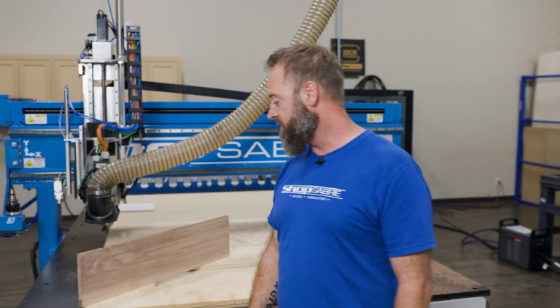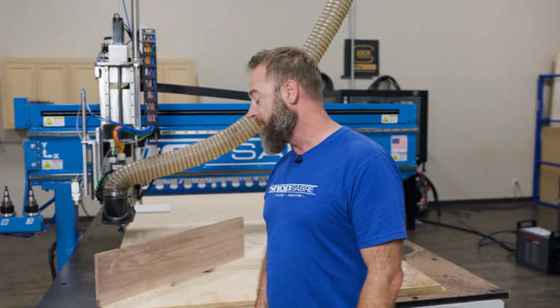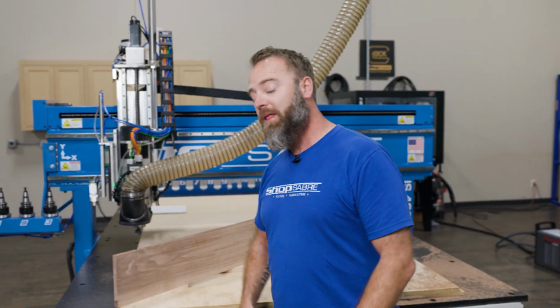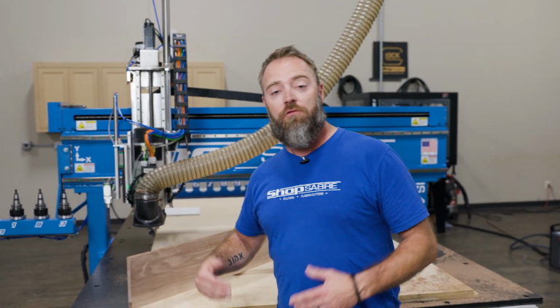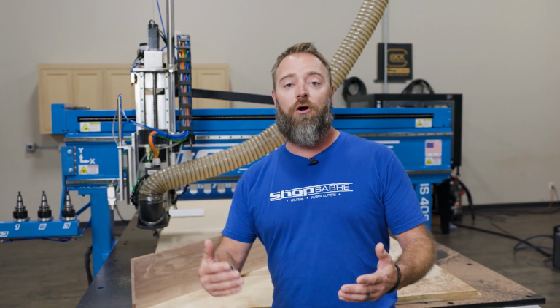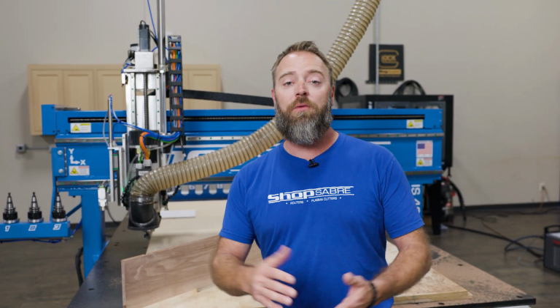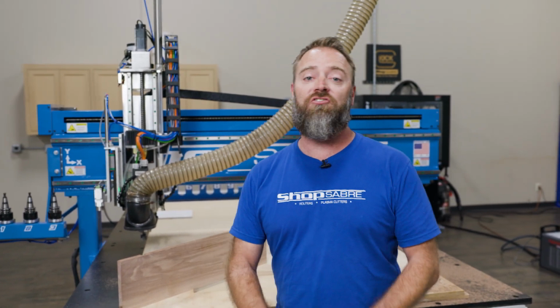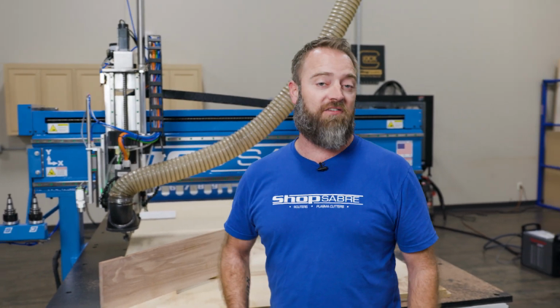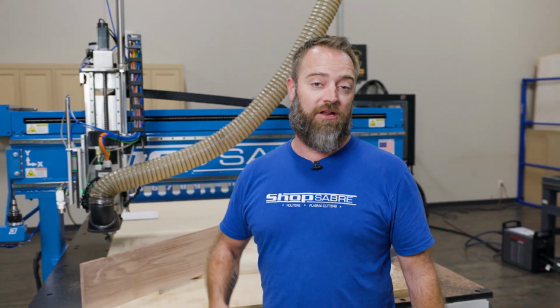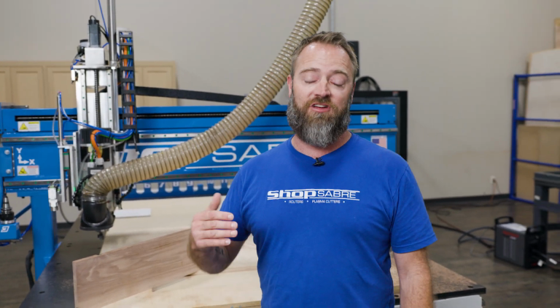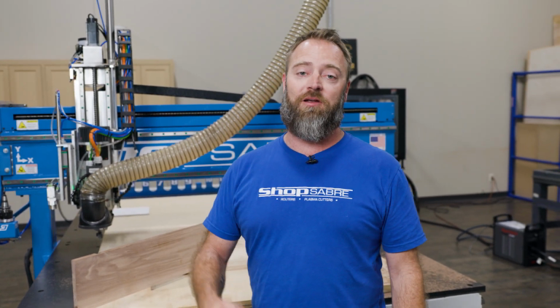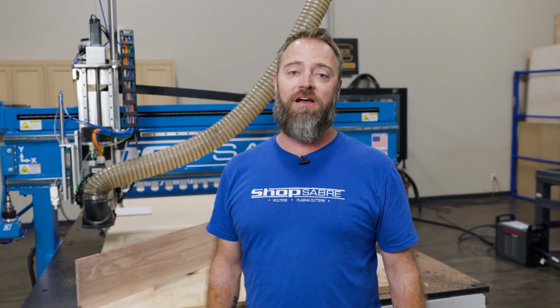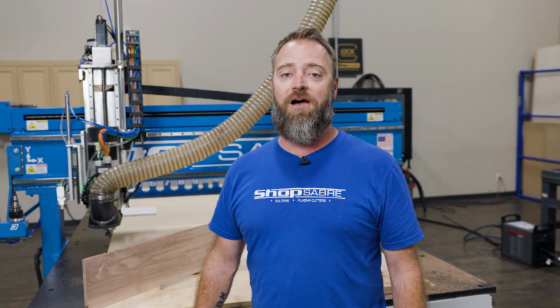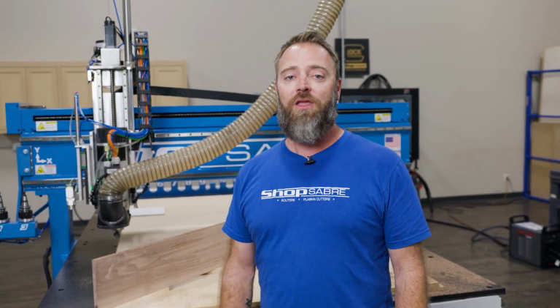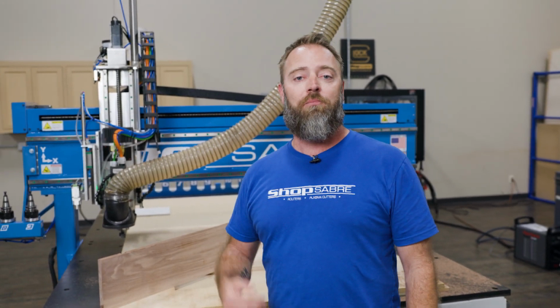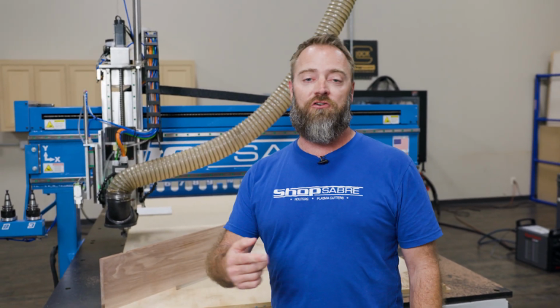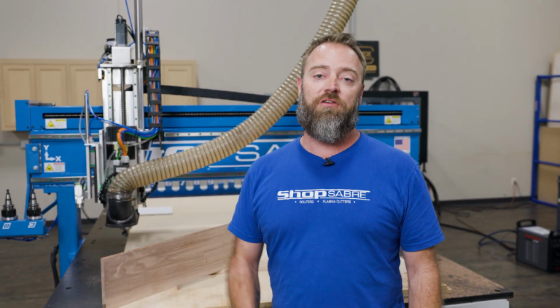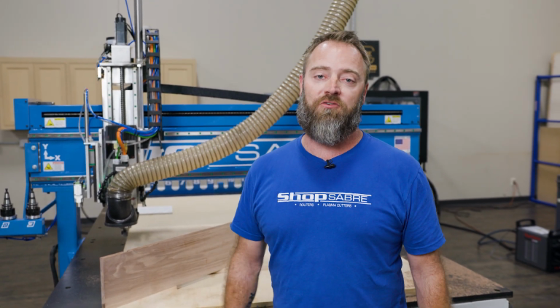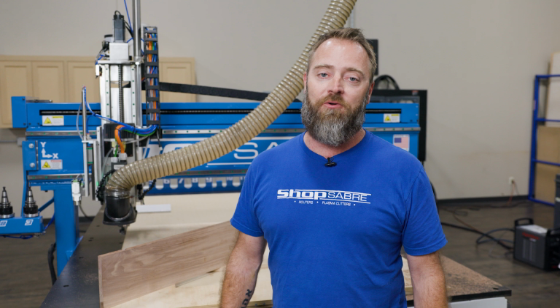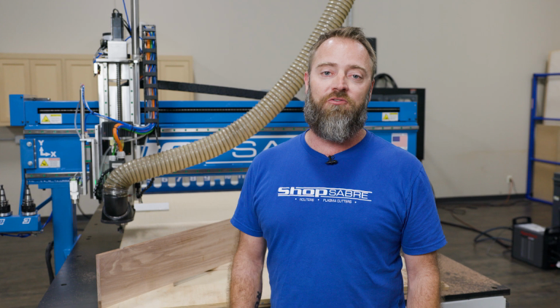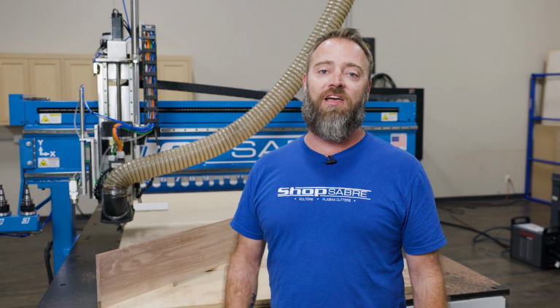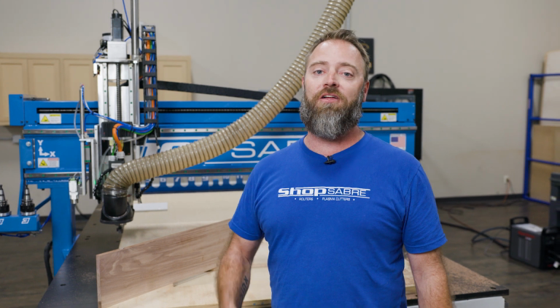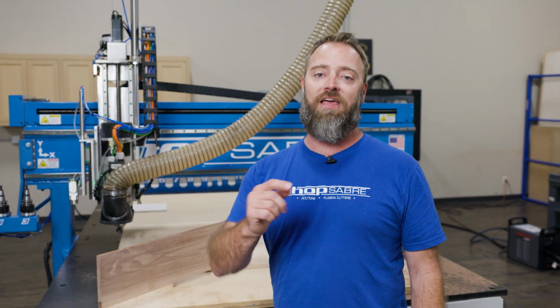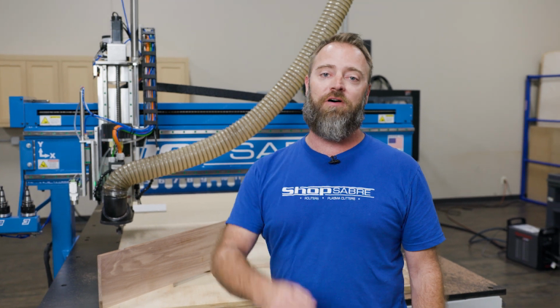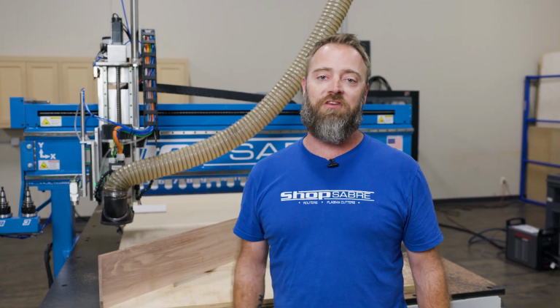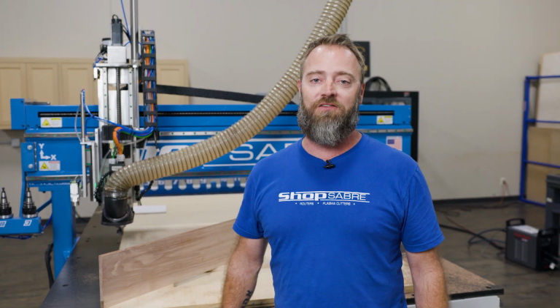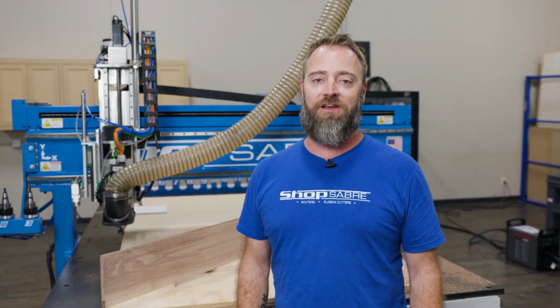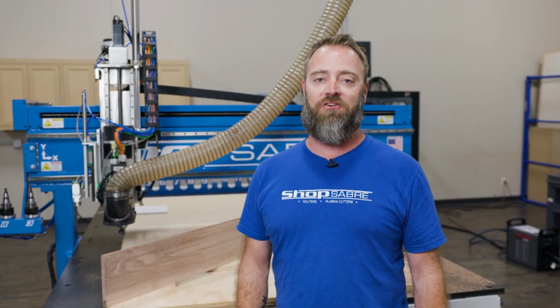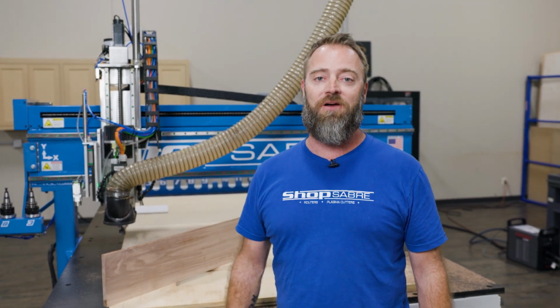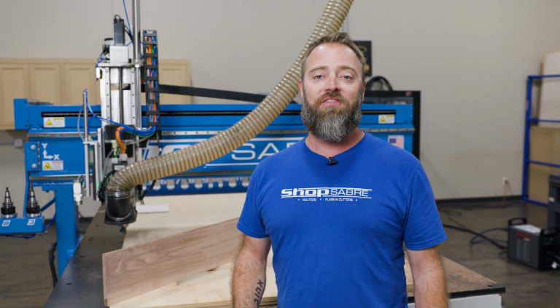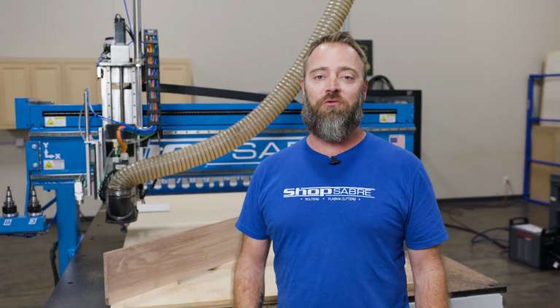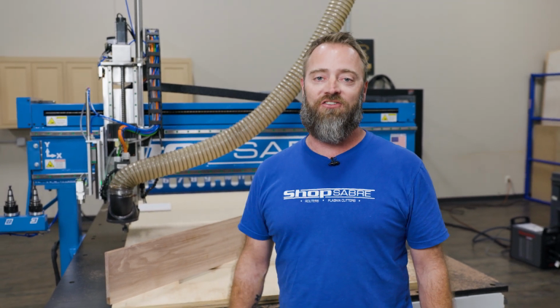For more information, check us out at ShopSaber.com. Be sure to subscribe to our YouTube channel and follow us on Facebook and Instagram. Thanks for watching.